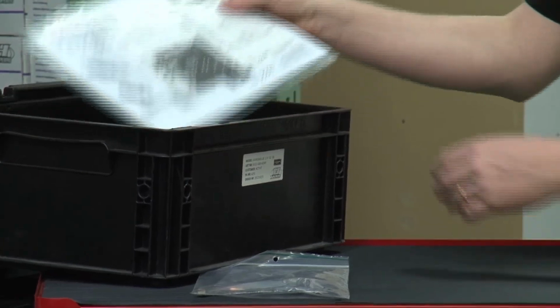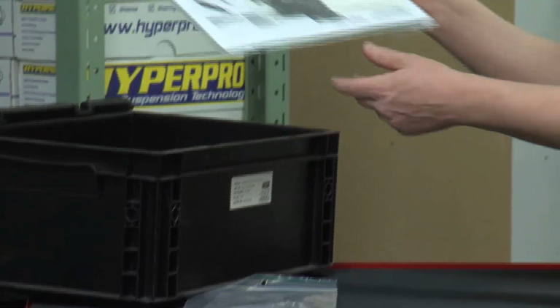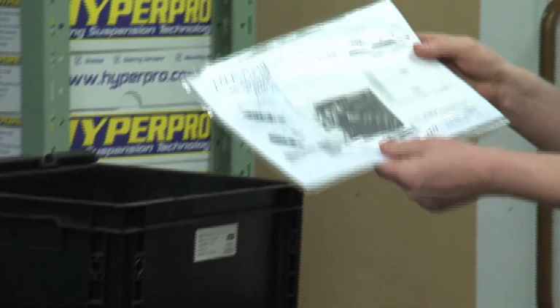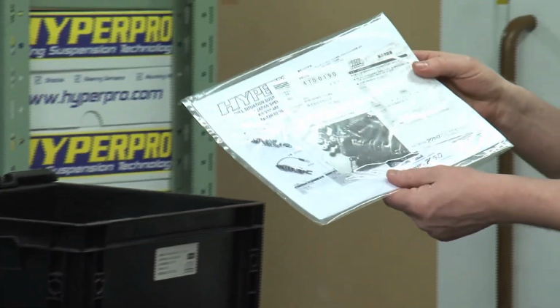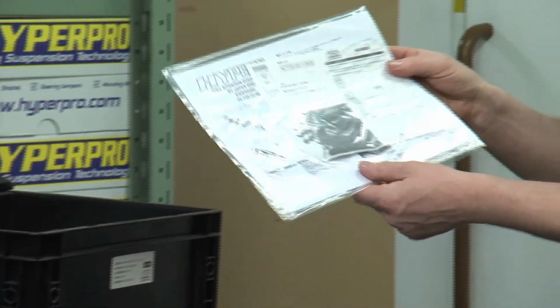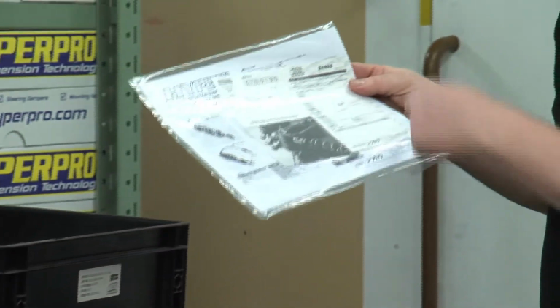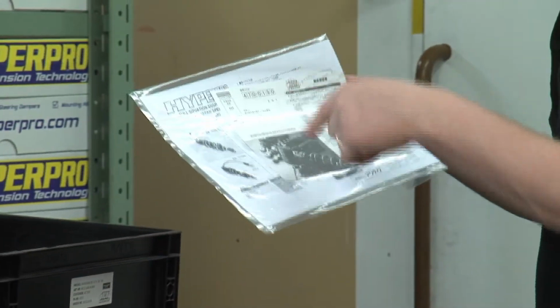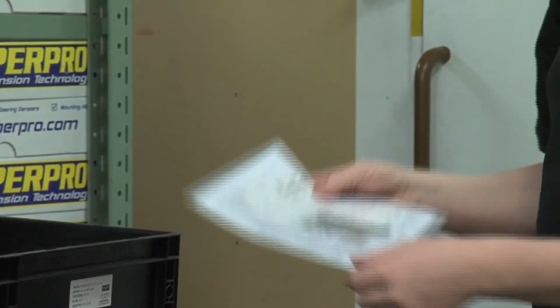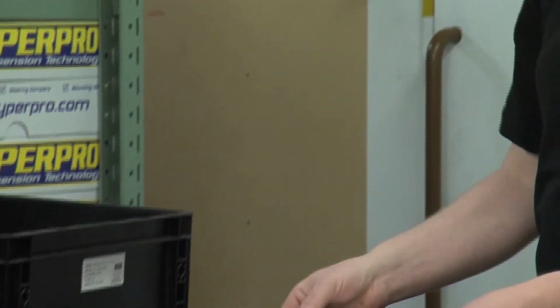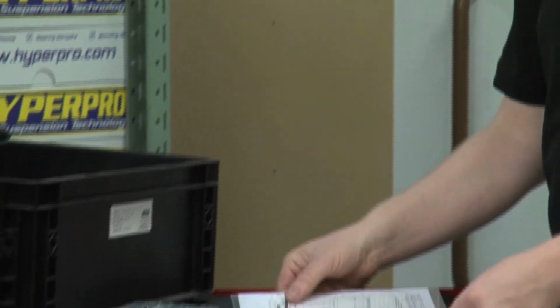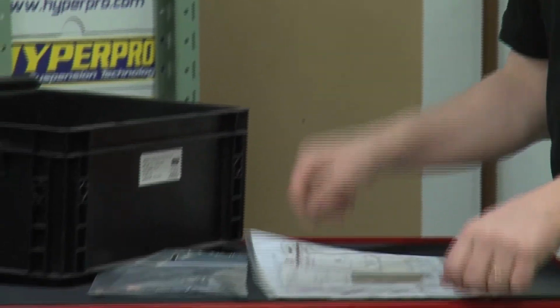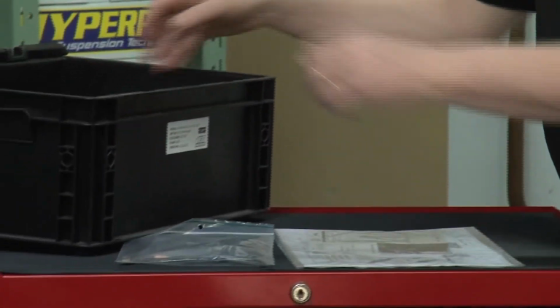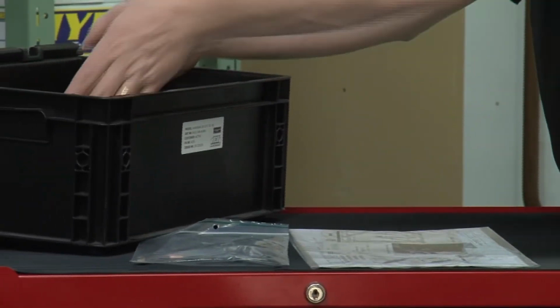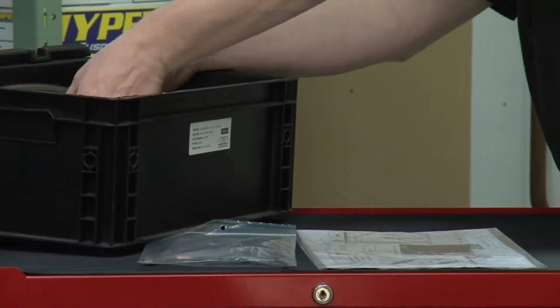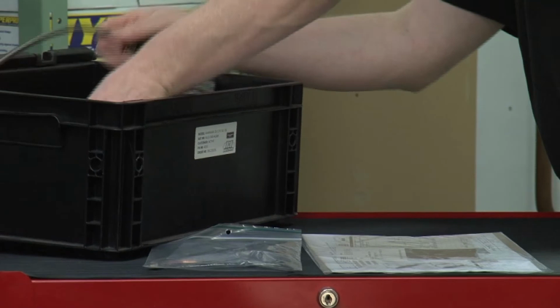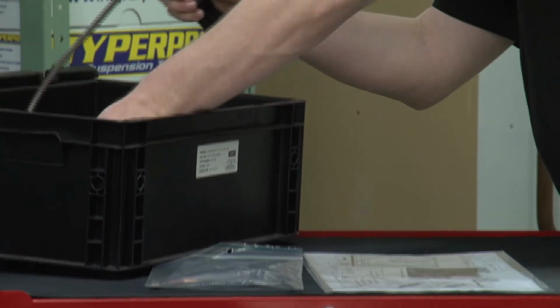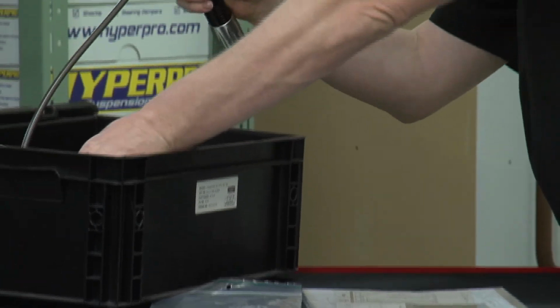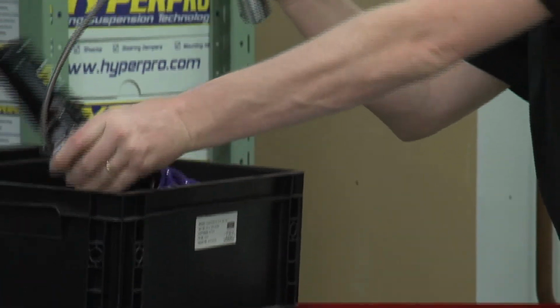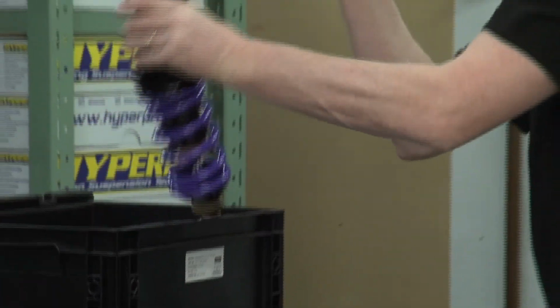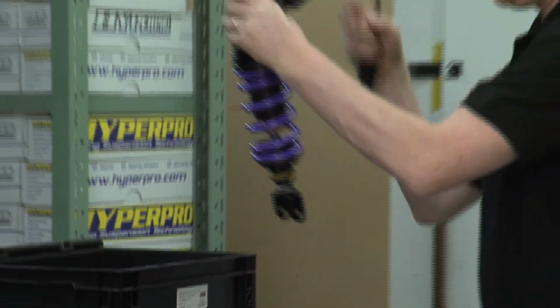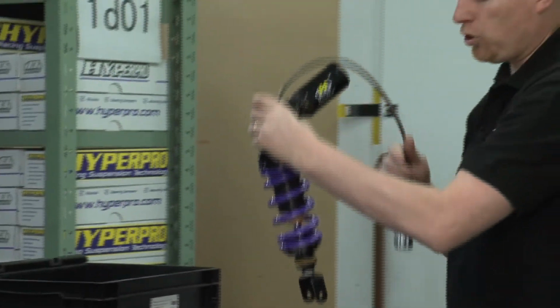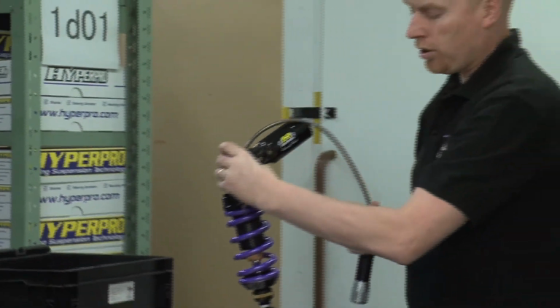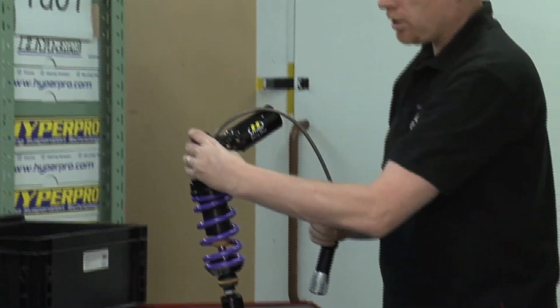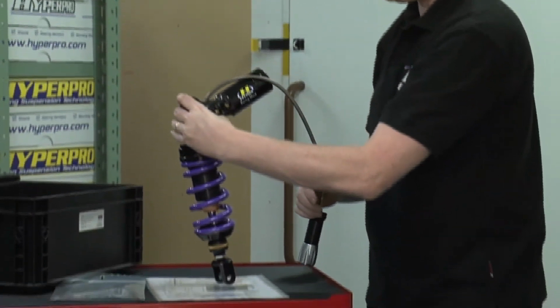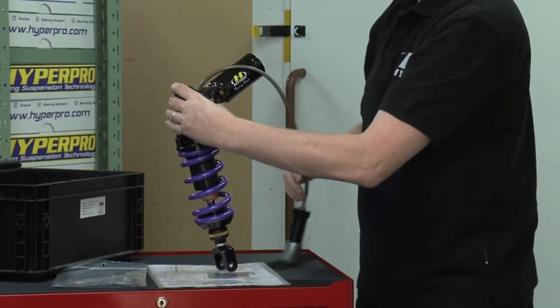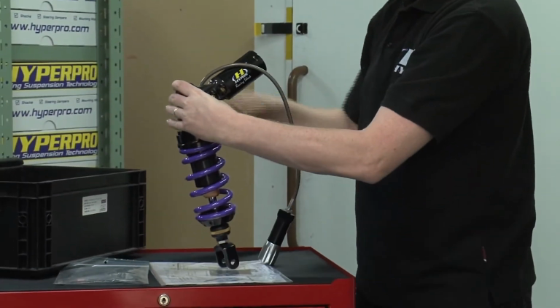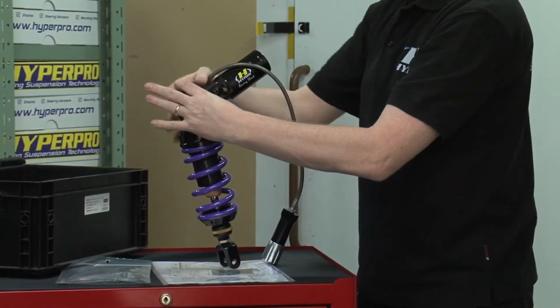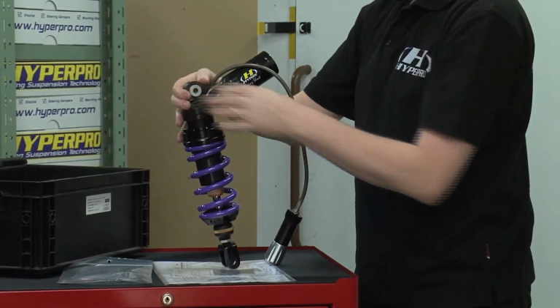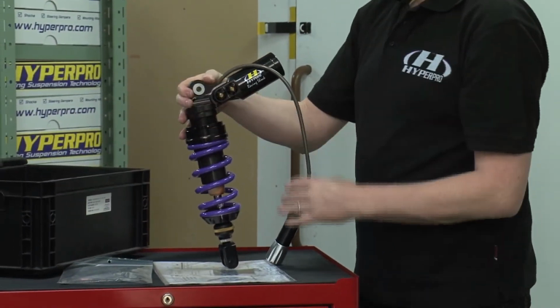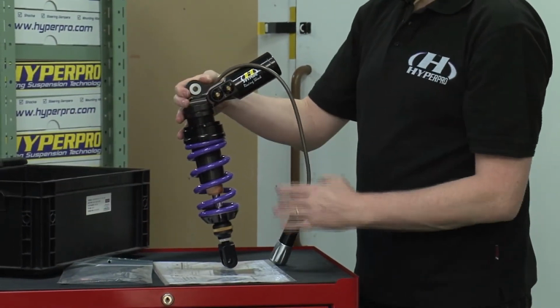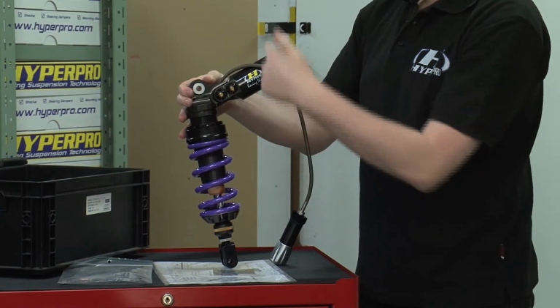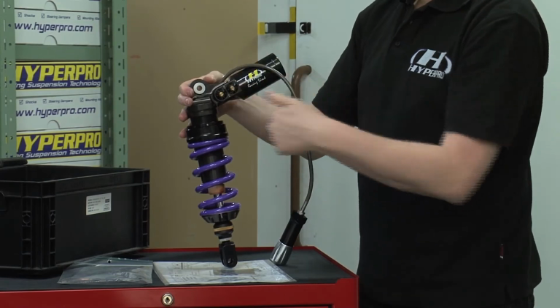You will find the information for the rest of the shock, and of course there is the shock itself — a full shock with hydraulic preload.